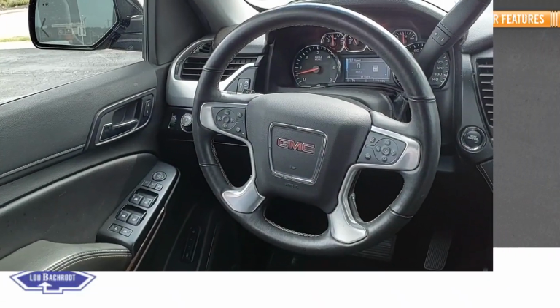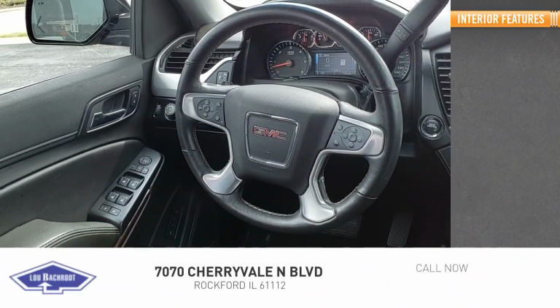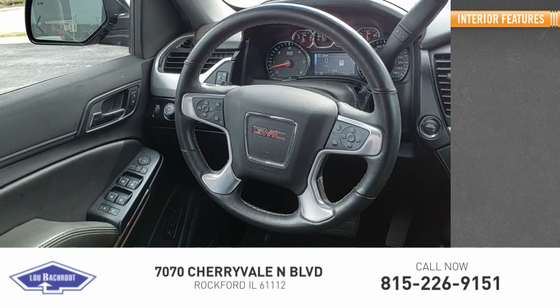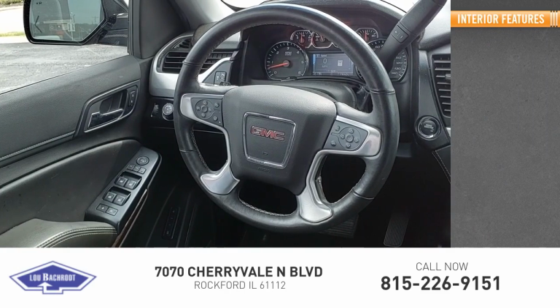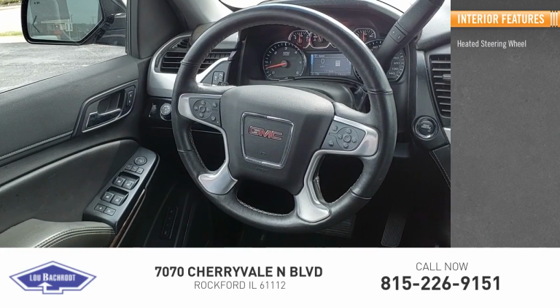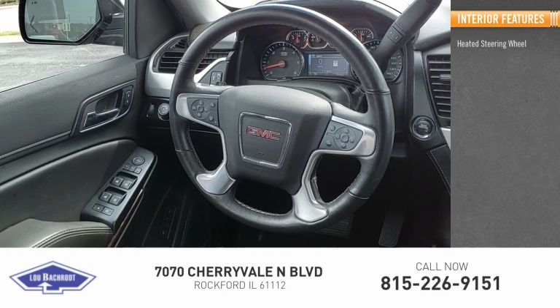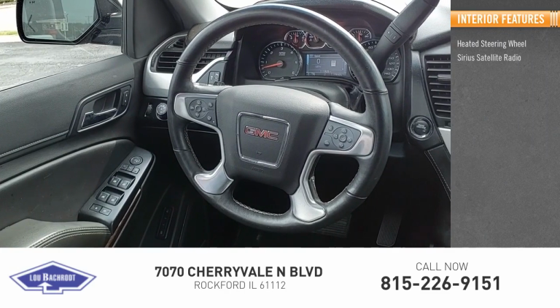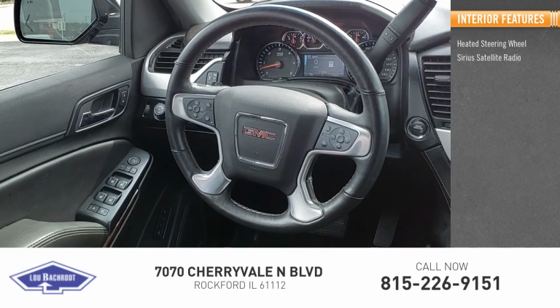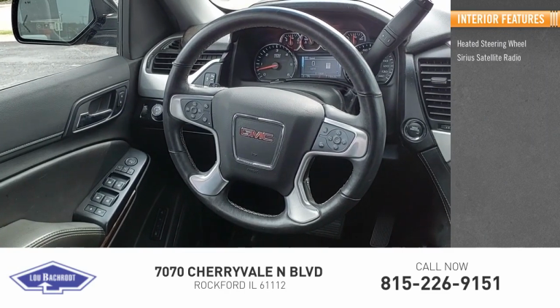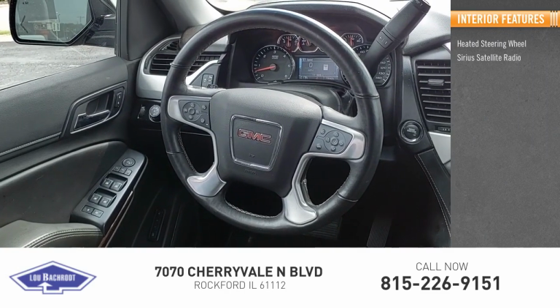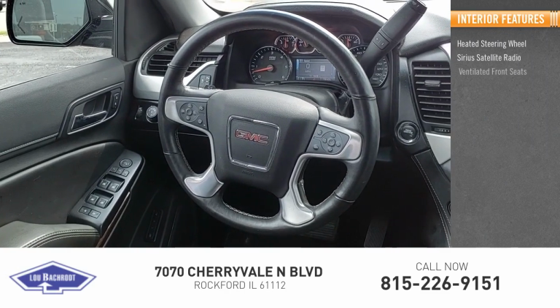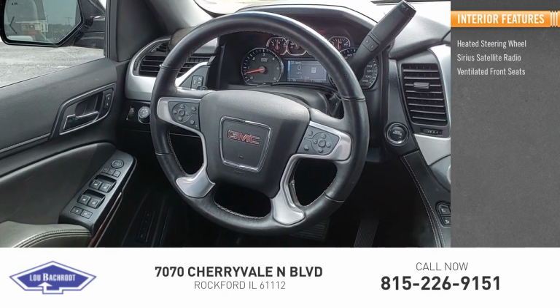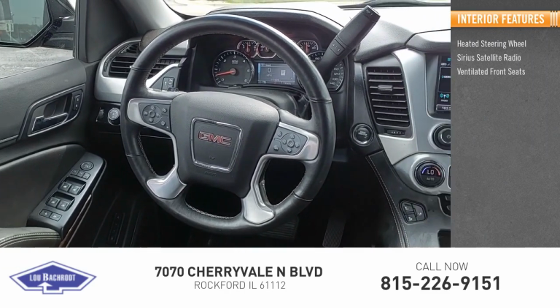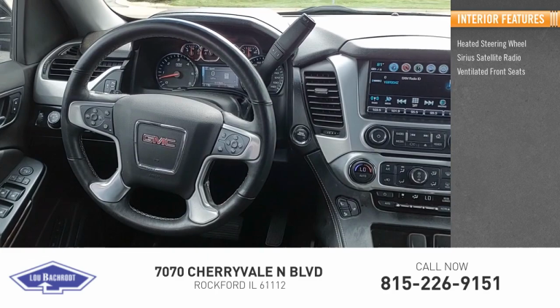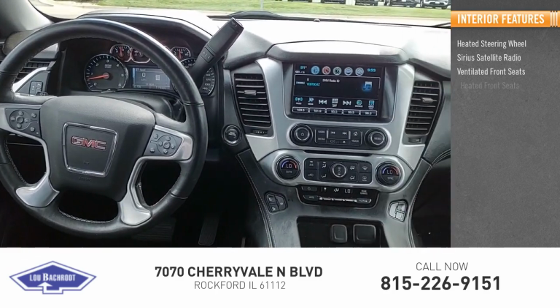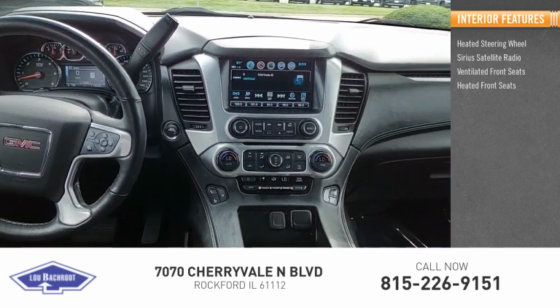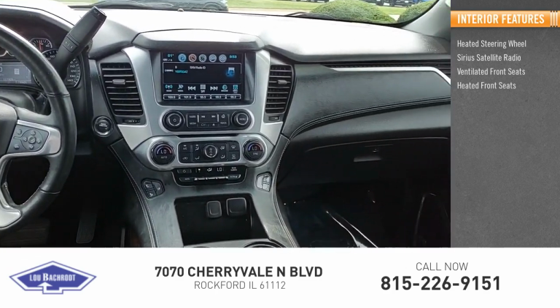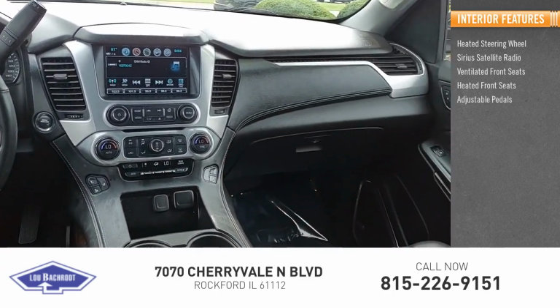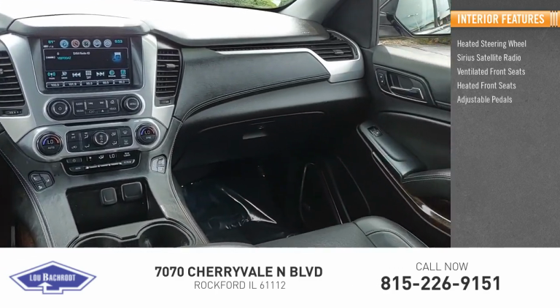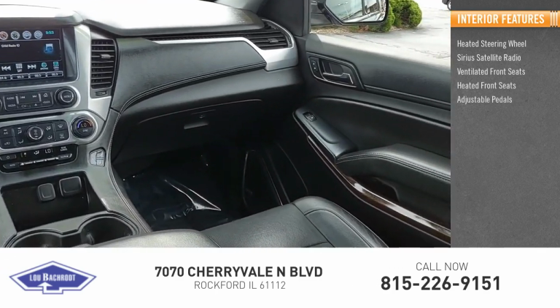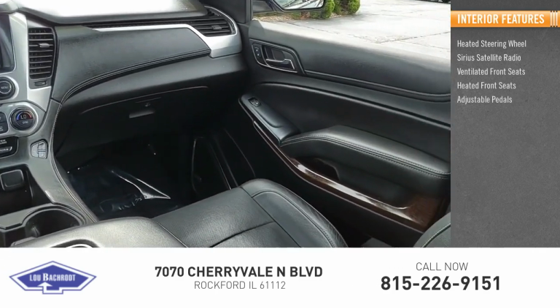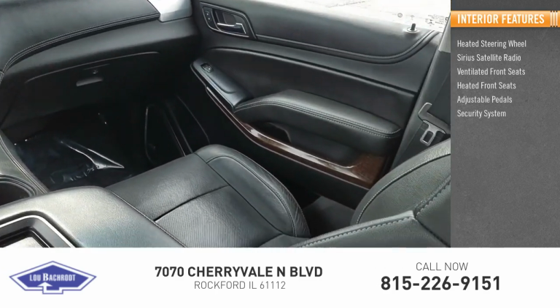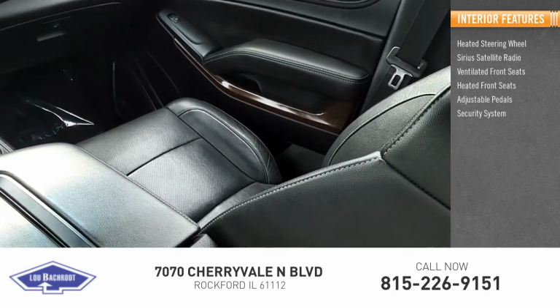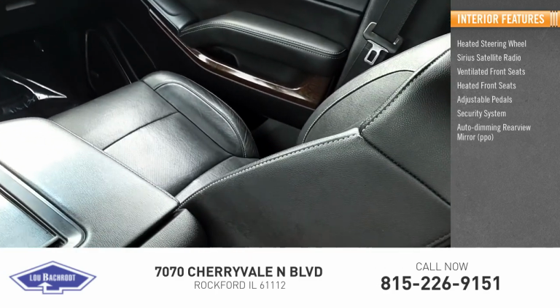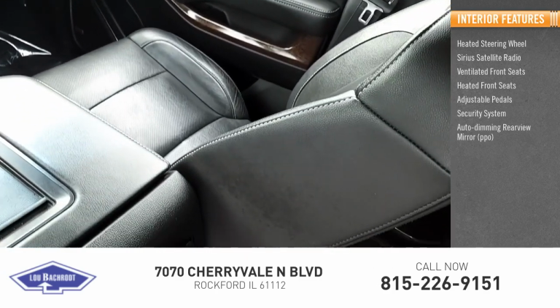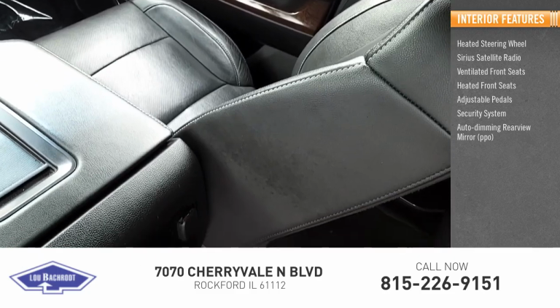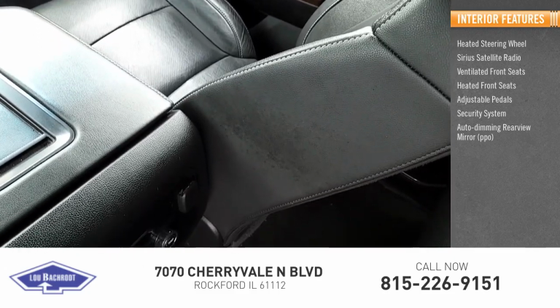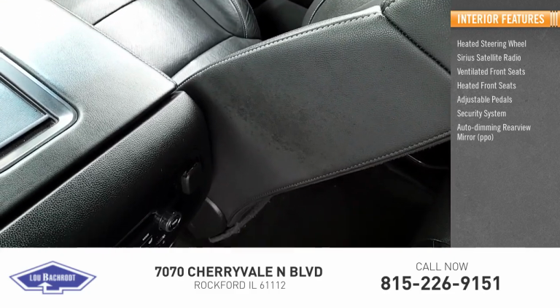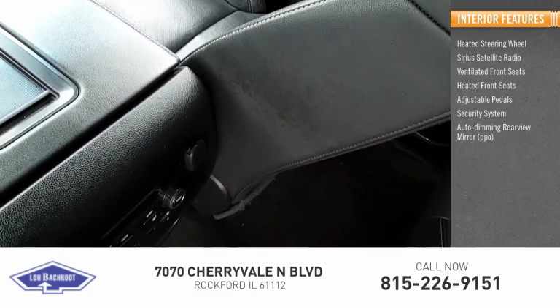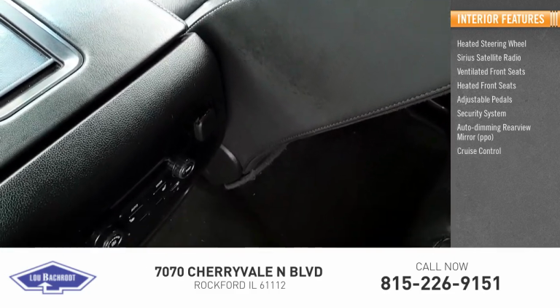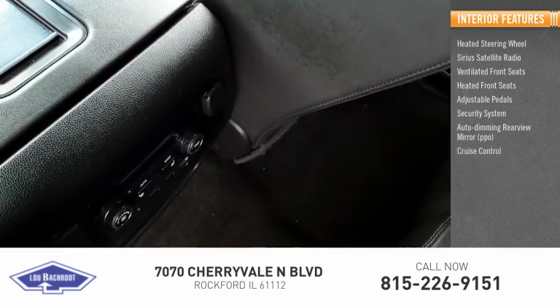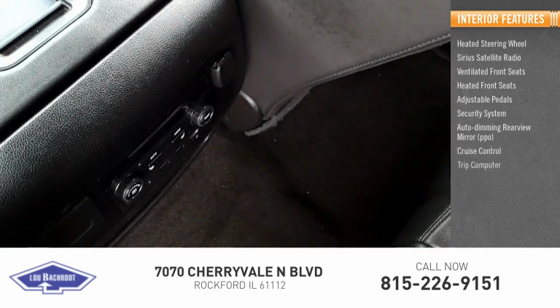Inside you'll find a heated steering wheel, Sirius satellite radio, ventilated front seats, heated front seats, adjustable pedals, security system, auto dimming rear view mirror, PPO, cruise control, and trip computer.